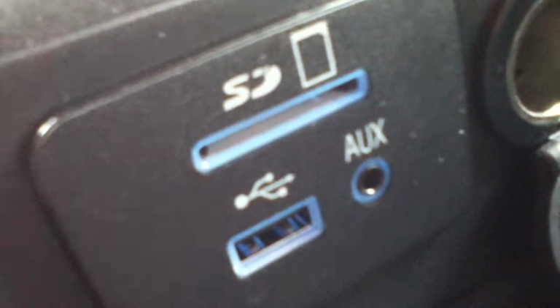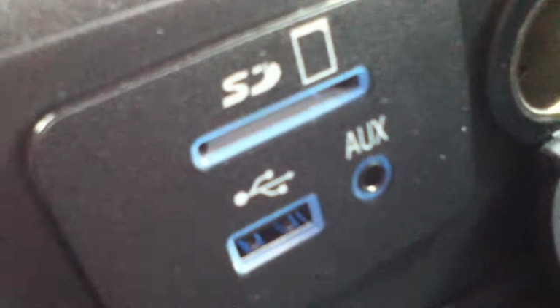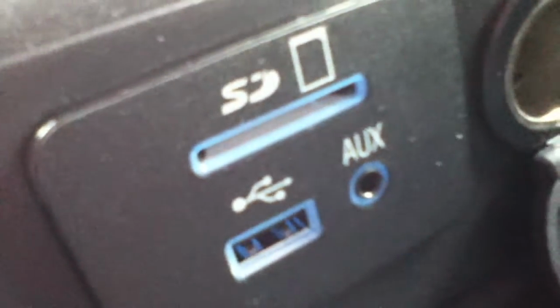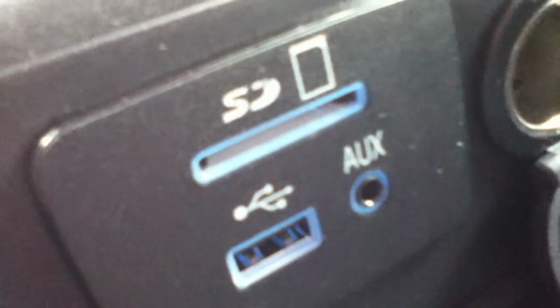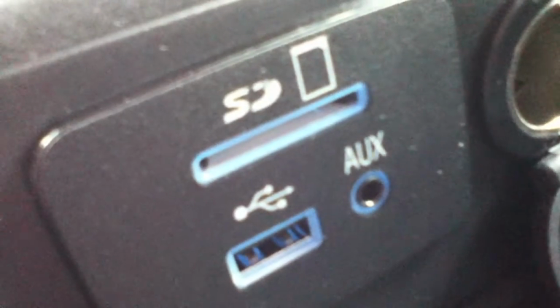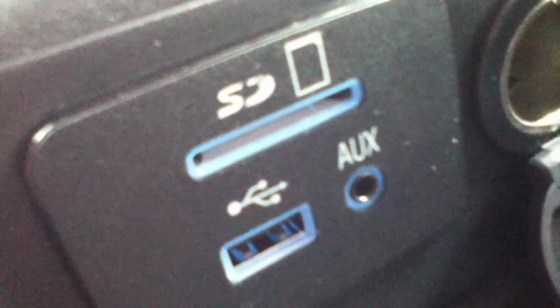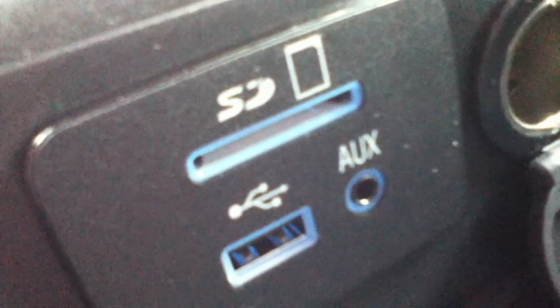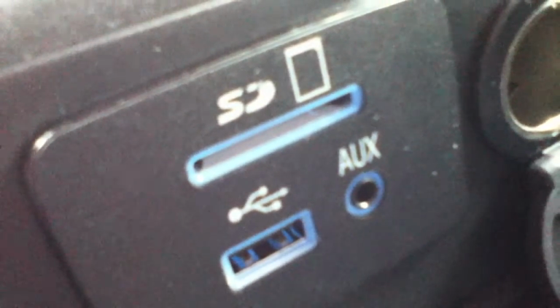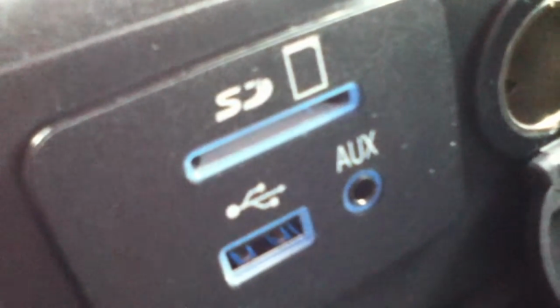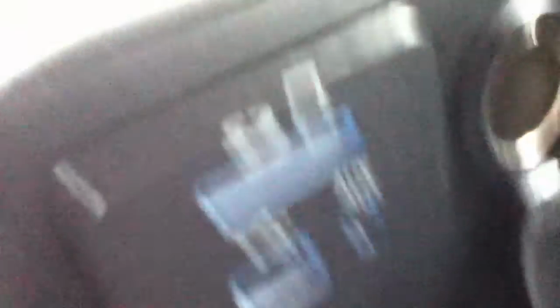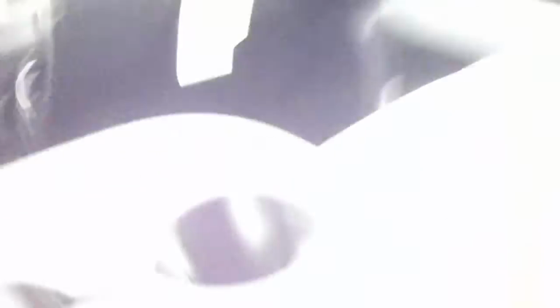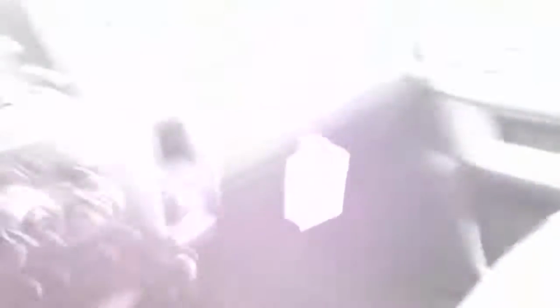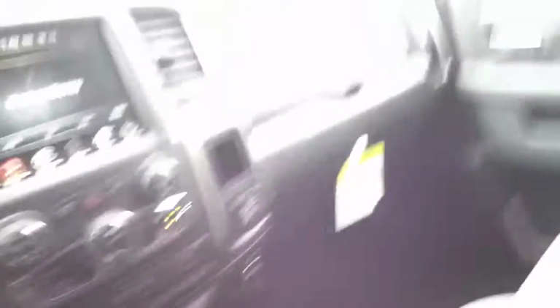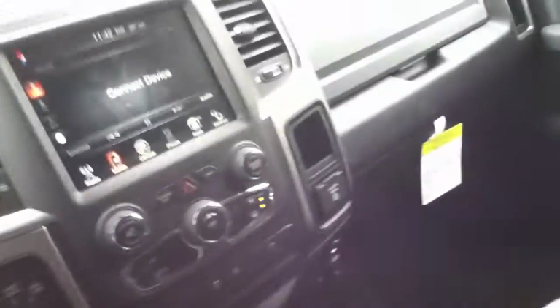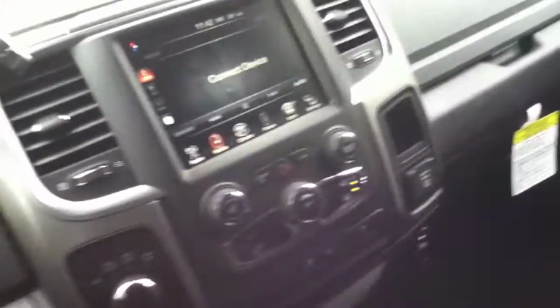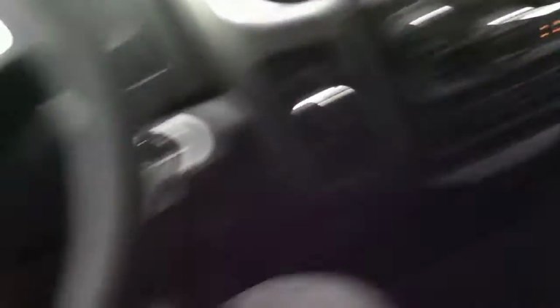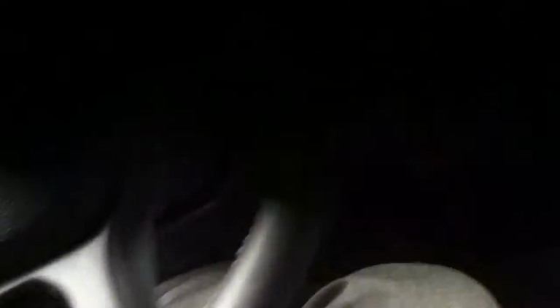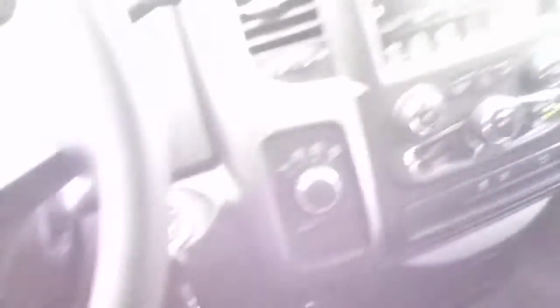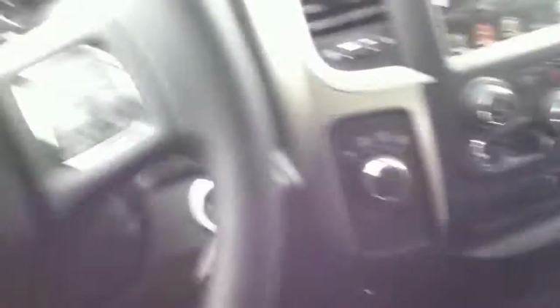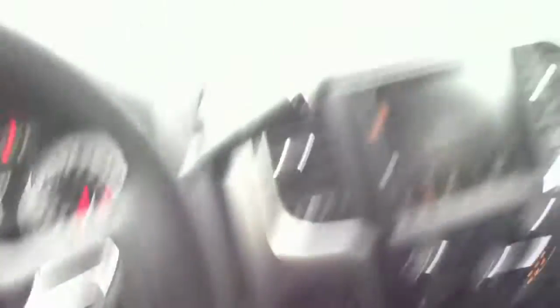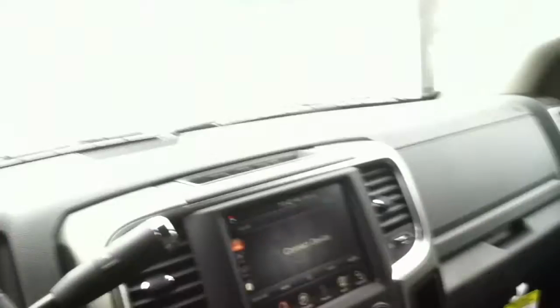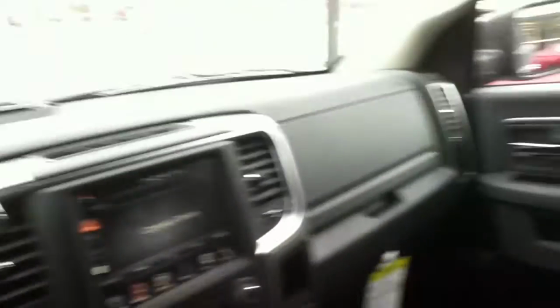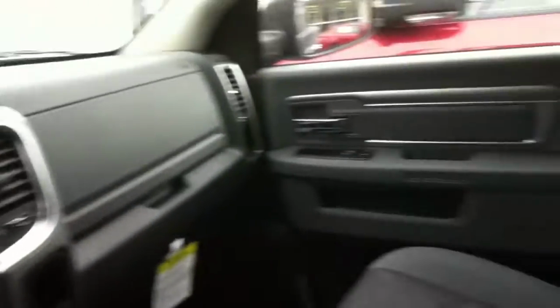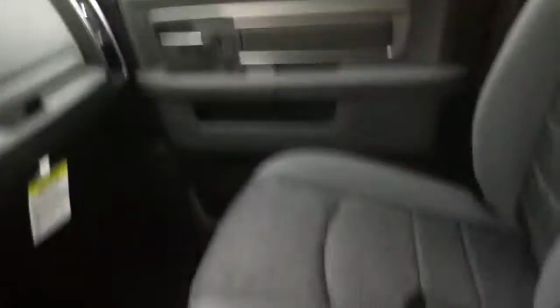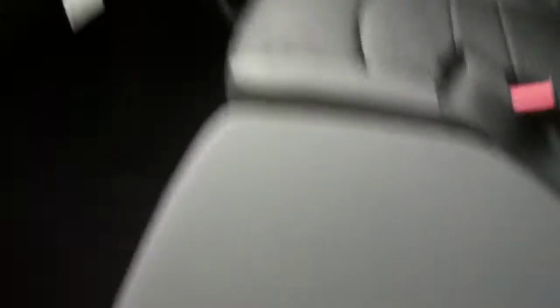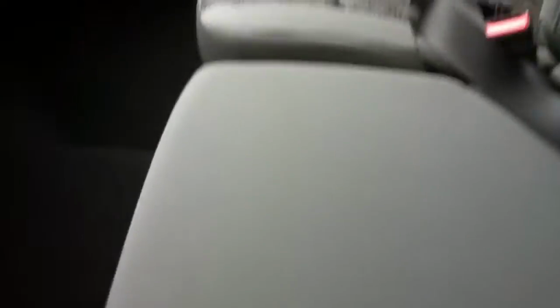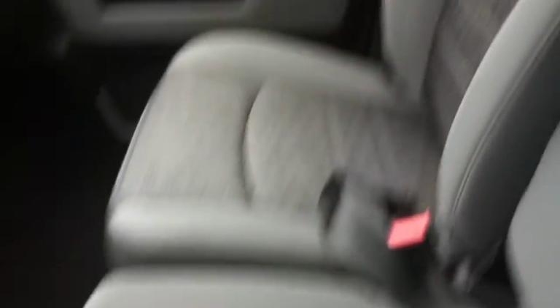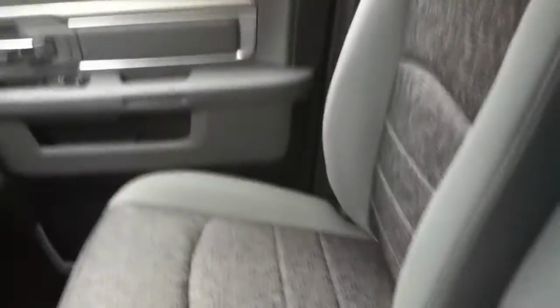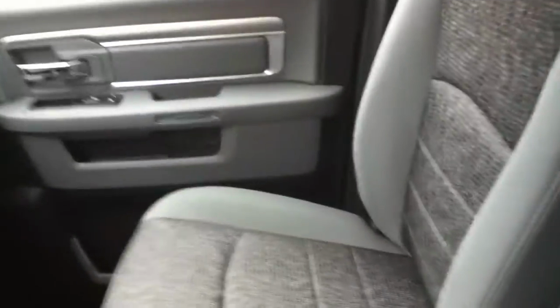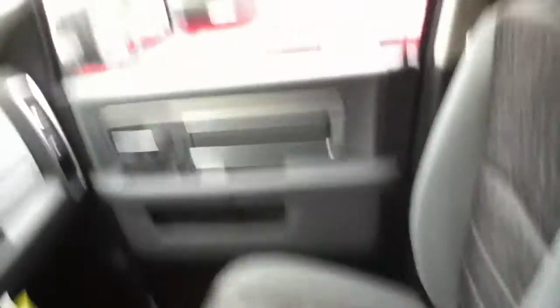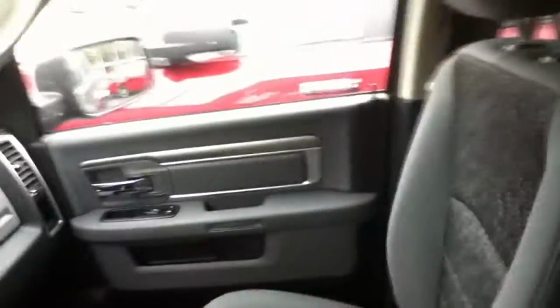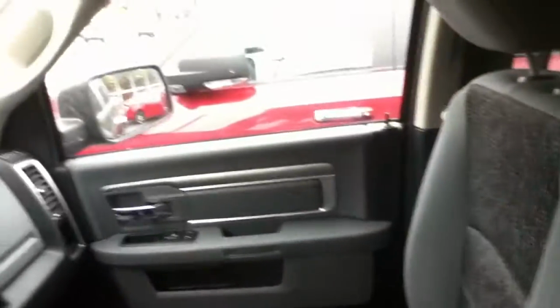Memory card, USB, auxiliary jack — it's all right in here. And you can fold this up to seat three people across the front.